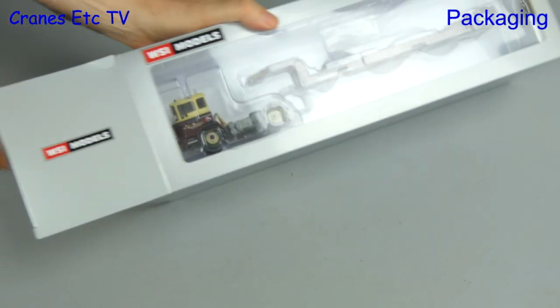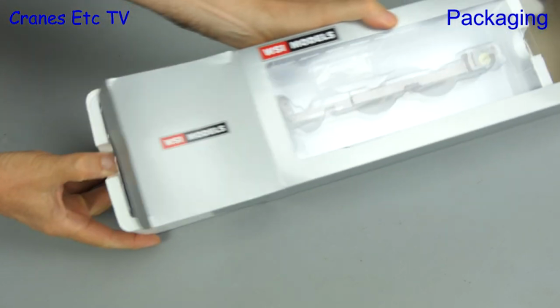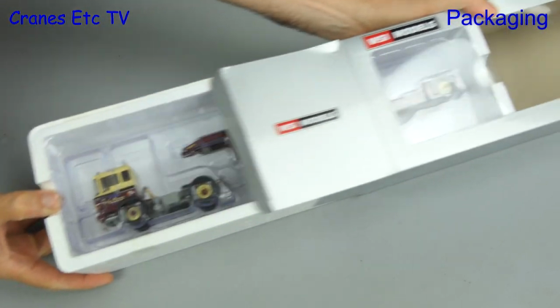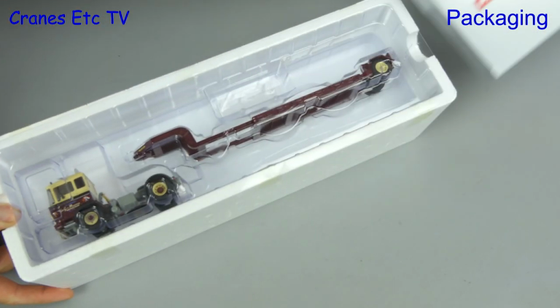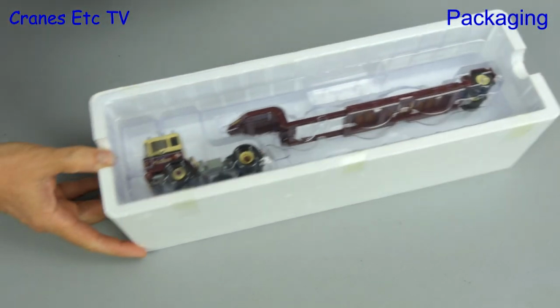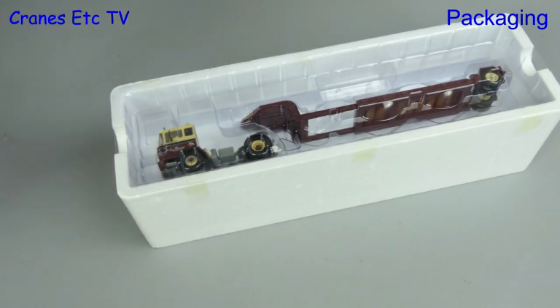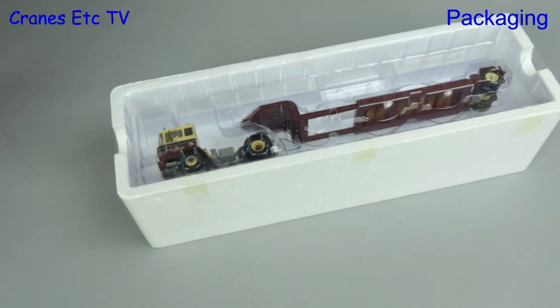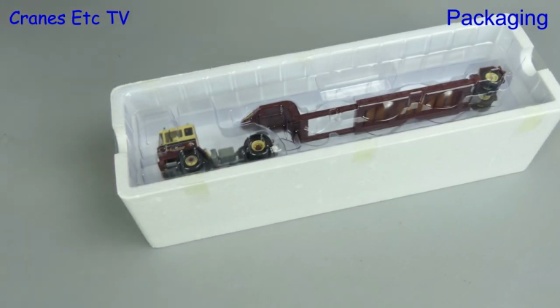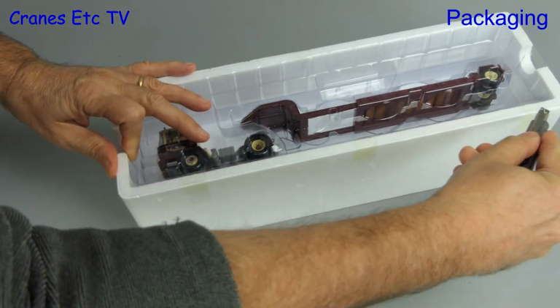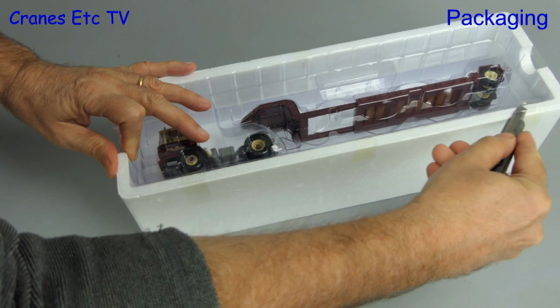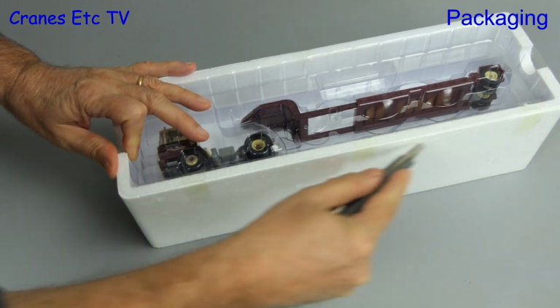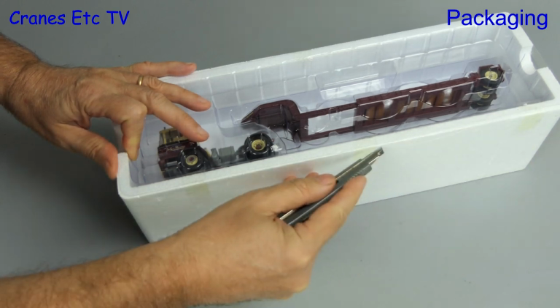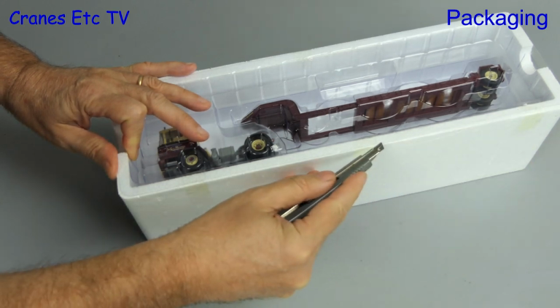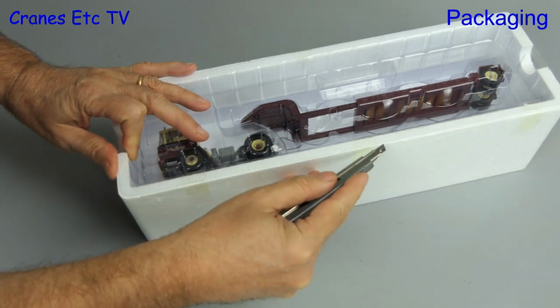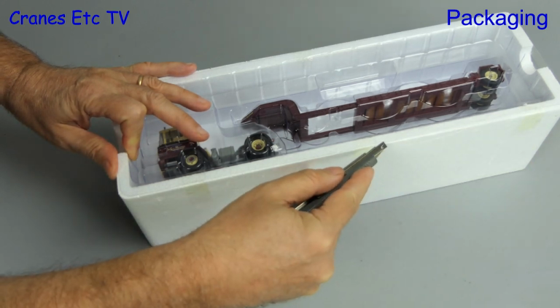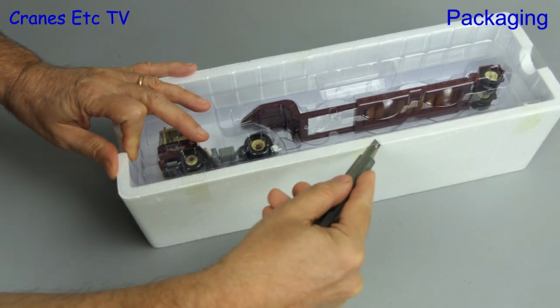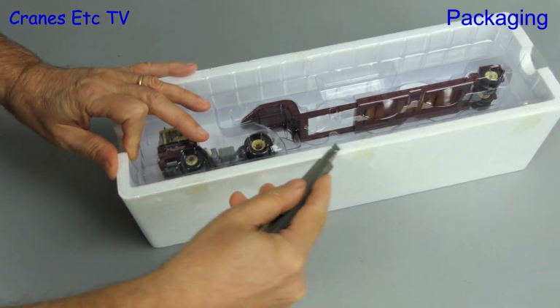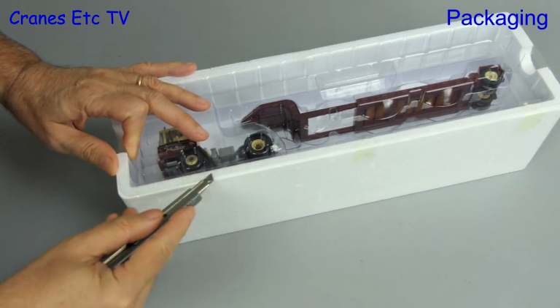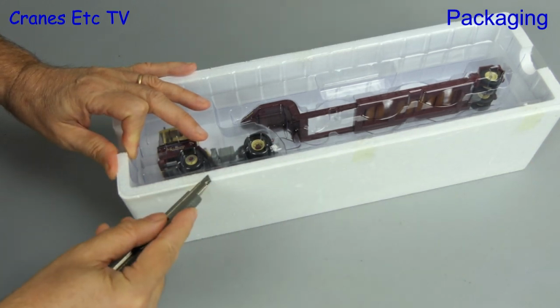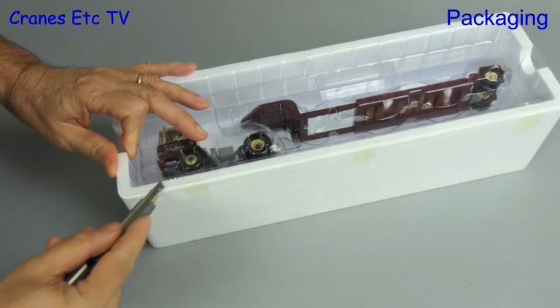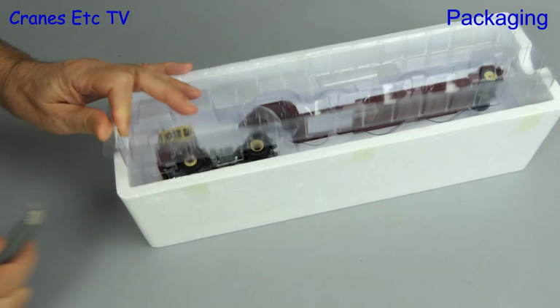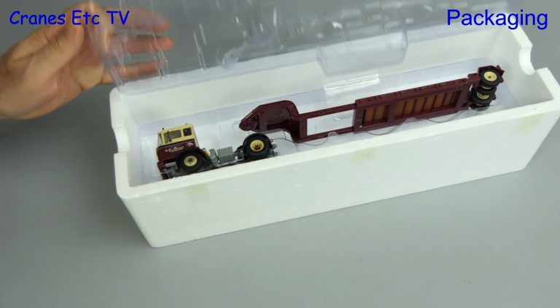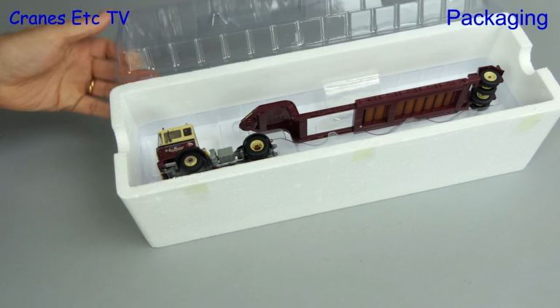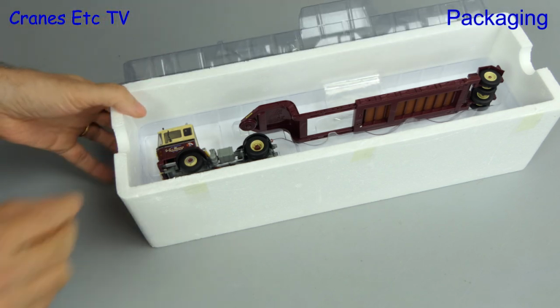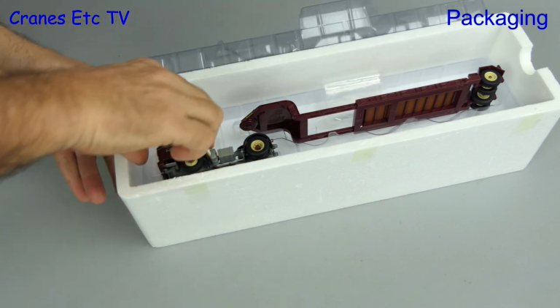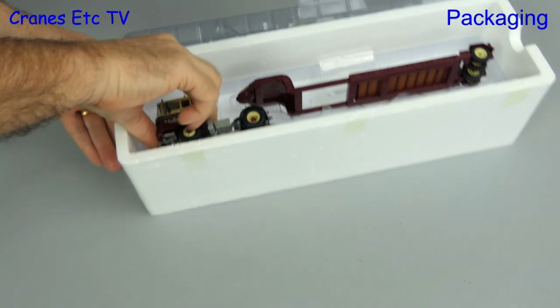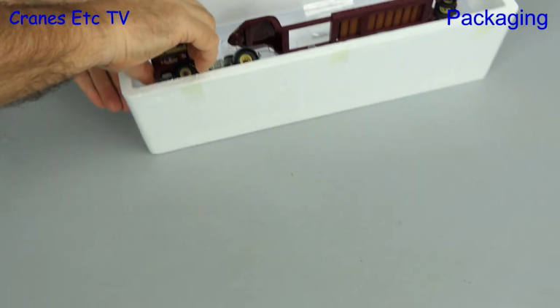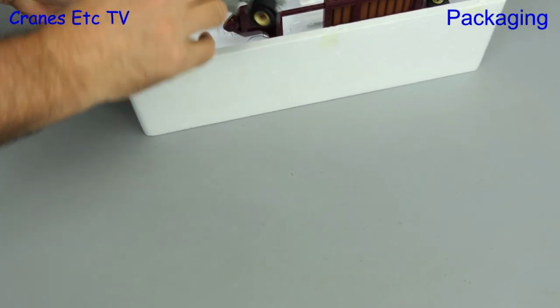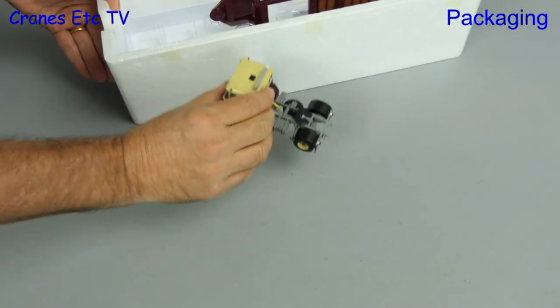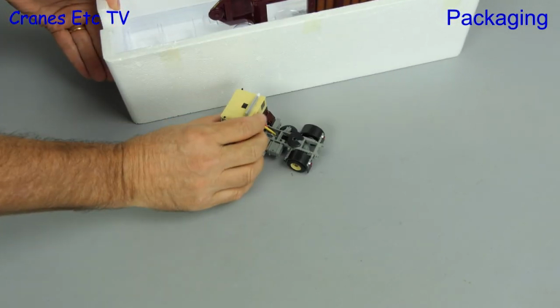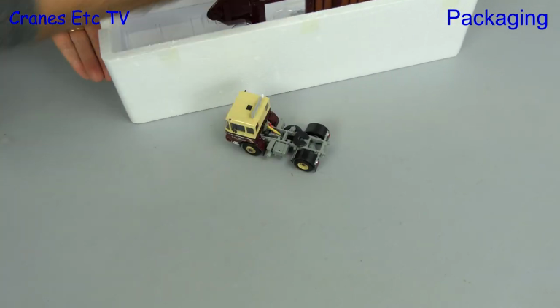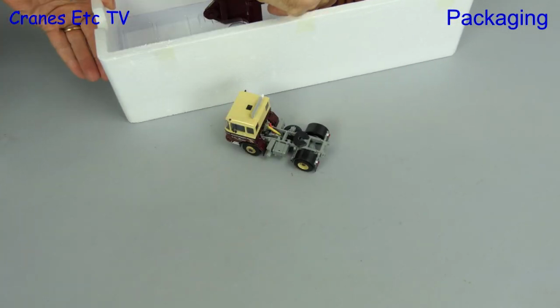The DAF 2600 is an old-timer, first built in 1962. A time when televisions were black and white and you could actually trust what you watched.